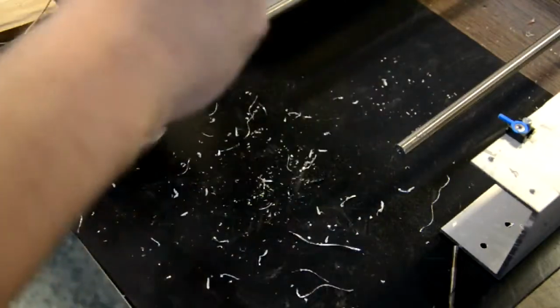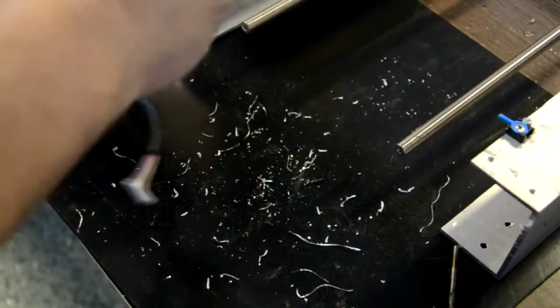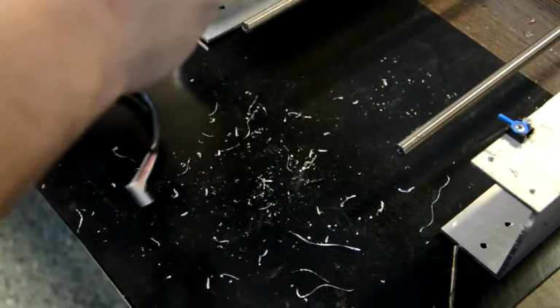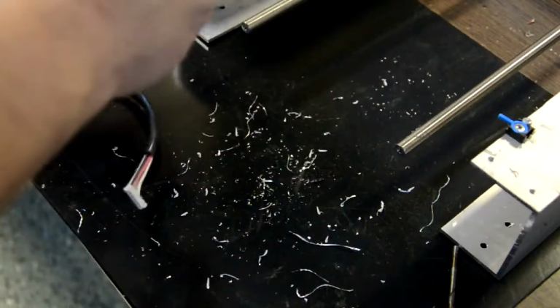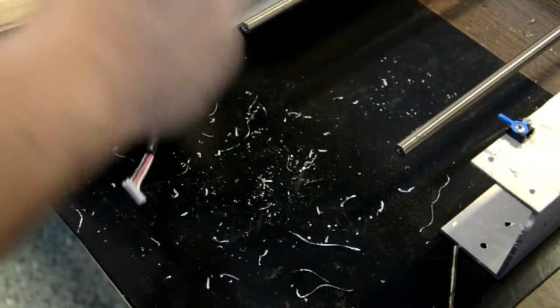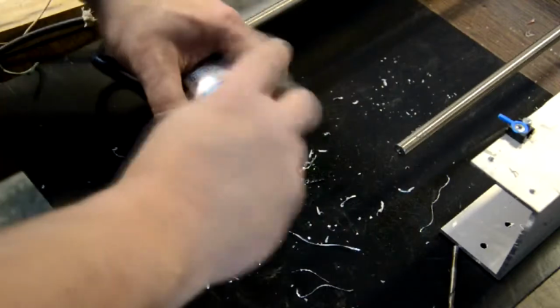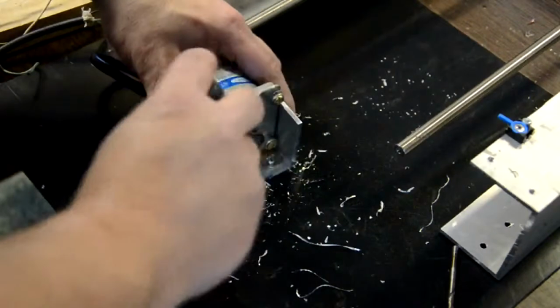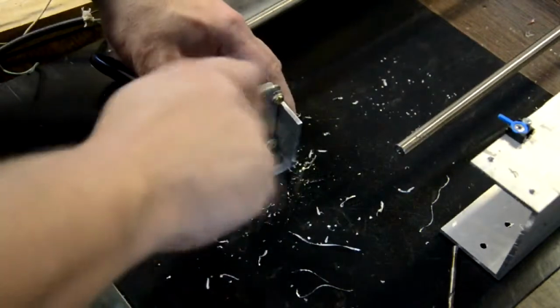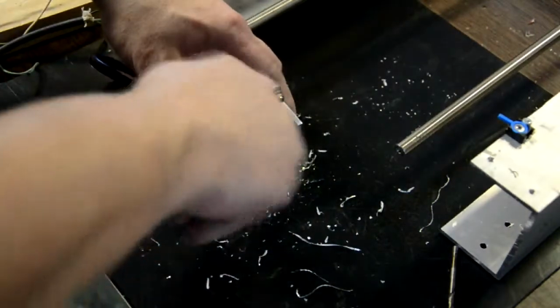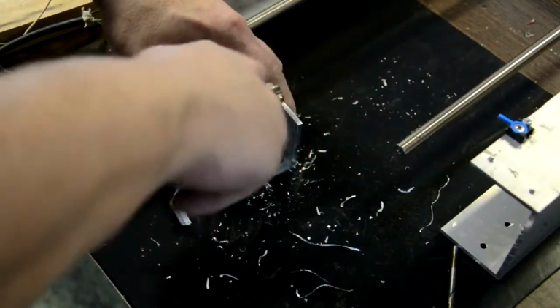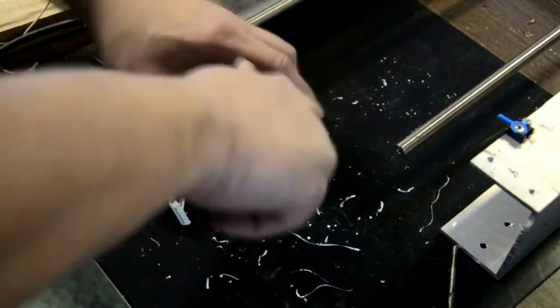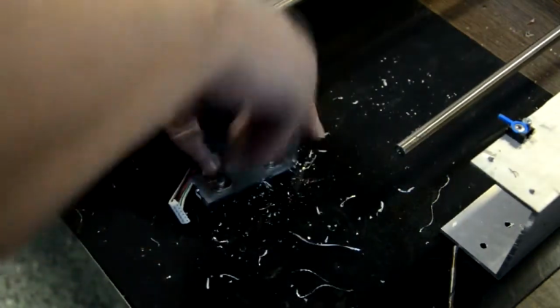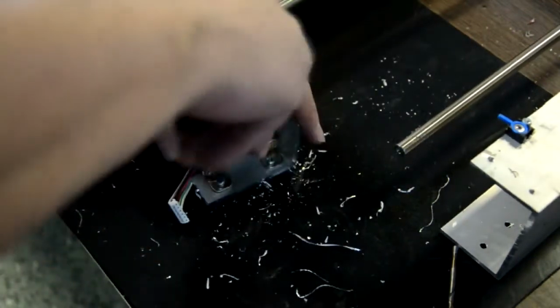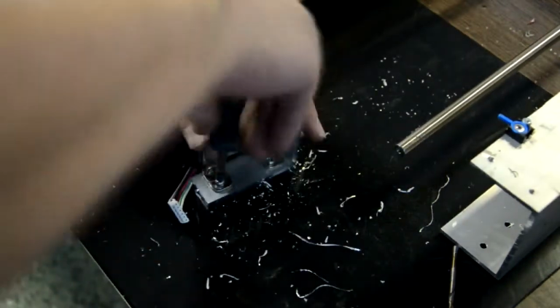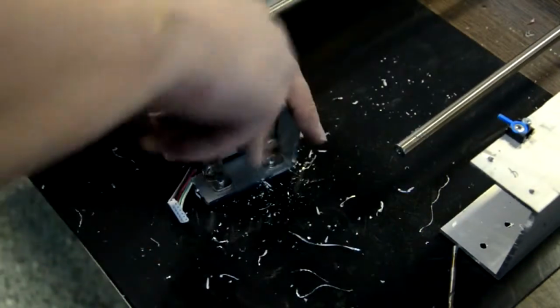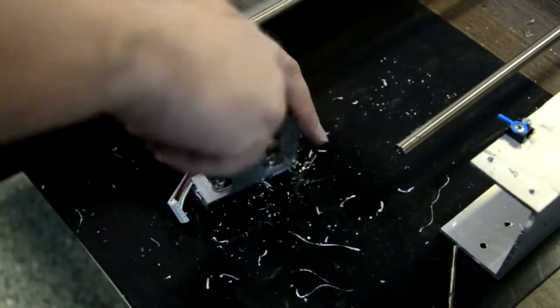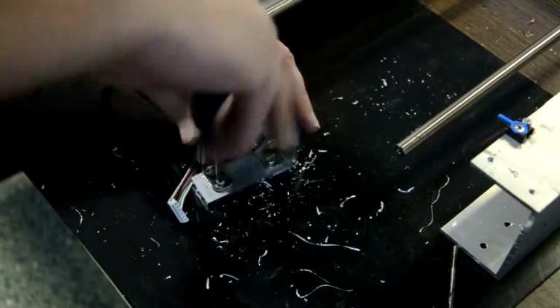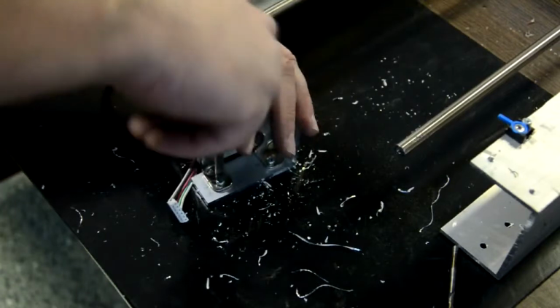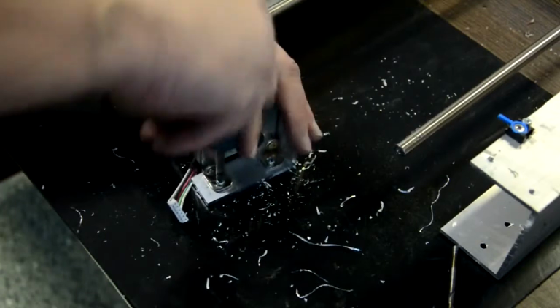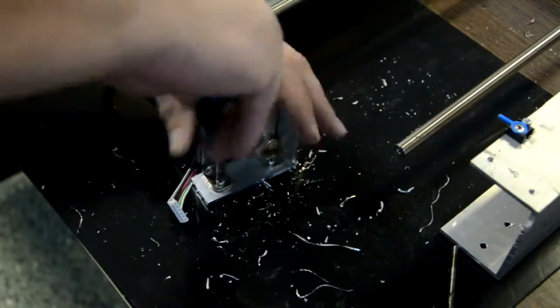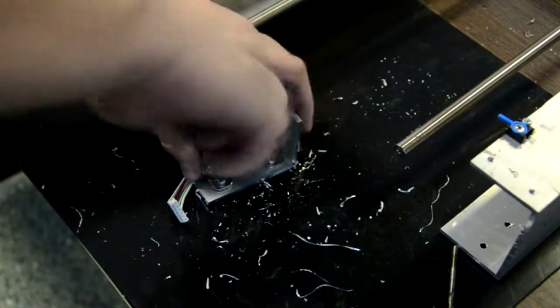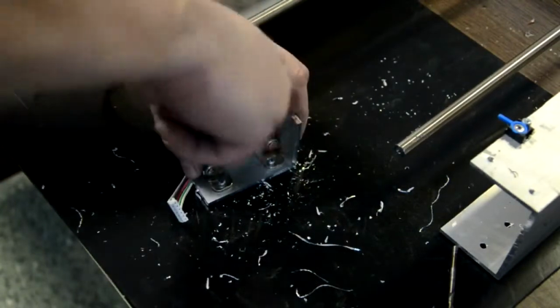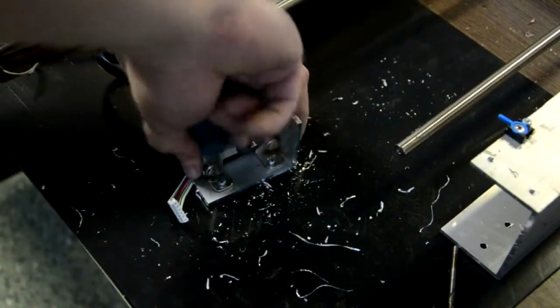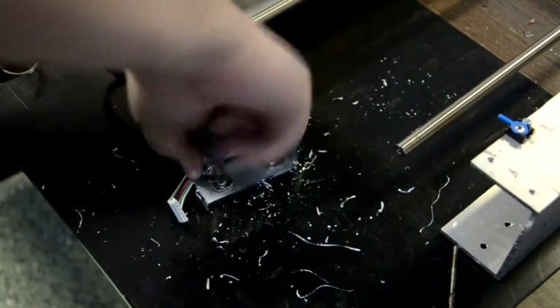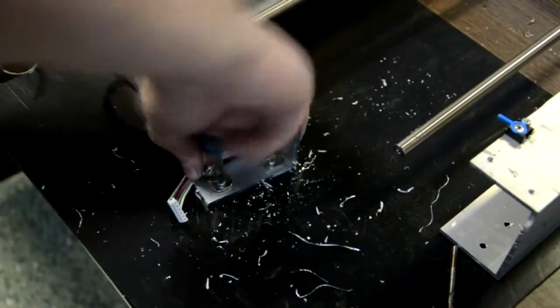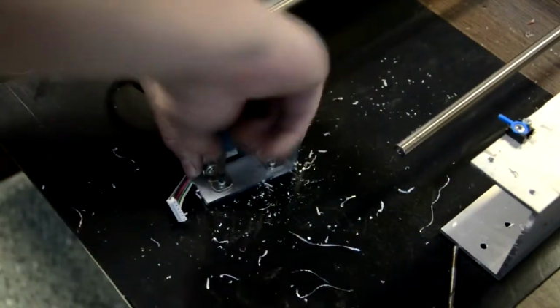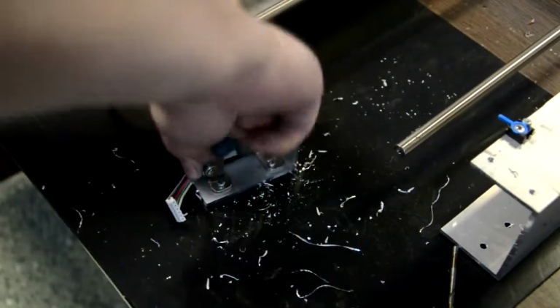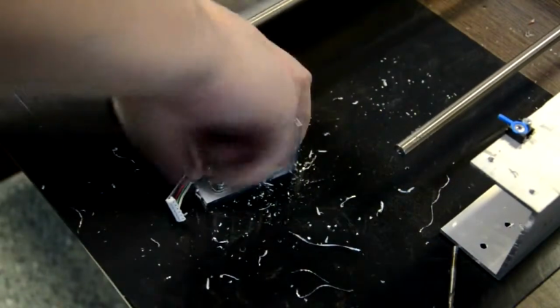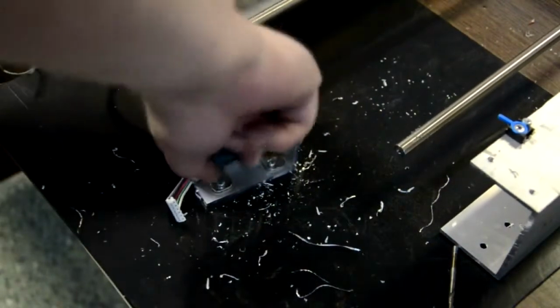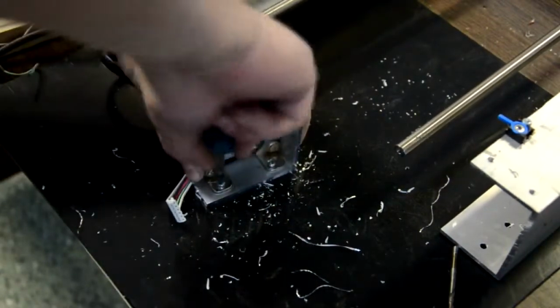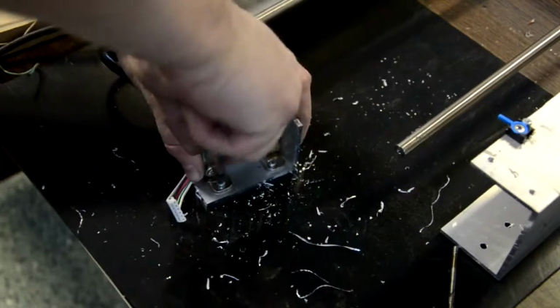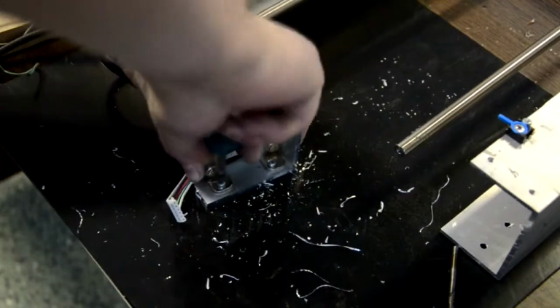Now I'm attaching the motor to an angle aluminum, just so it could be mounted on the existing extrusion.